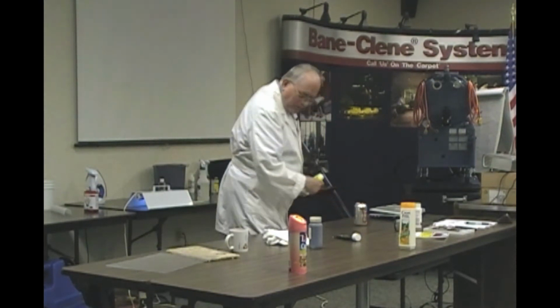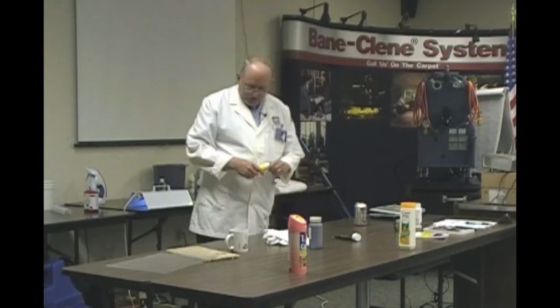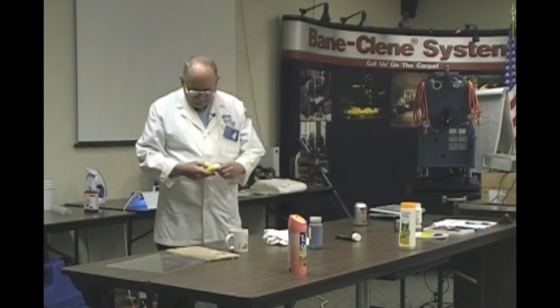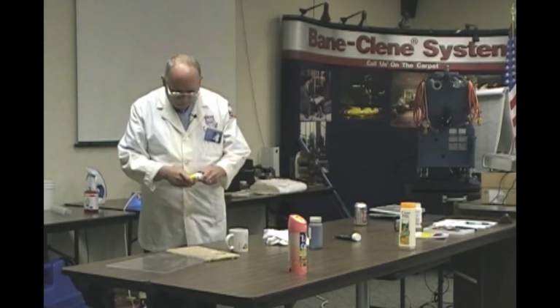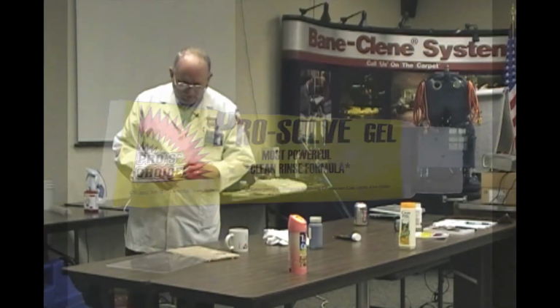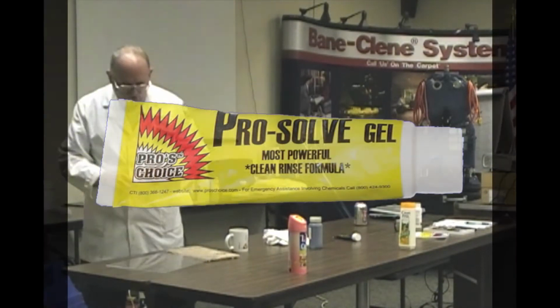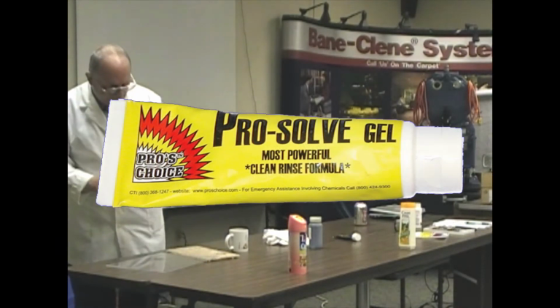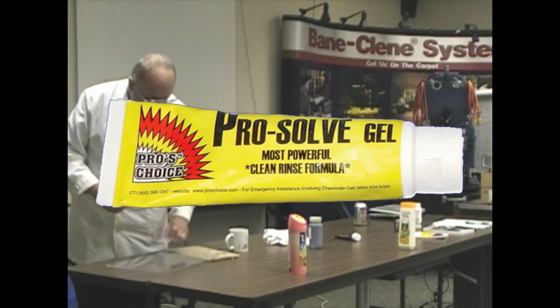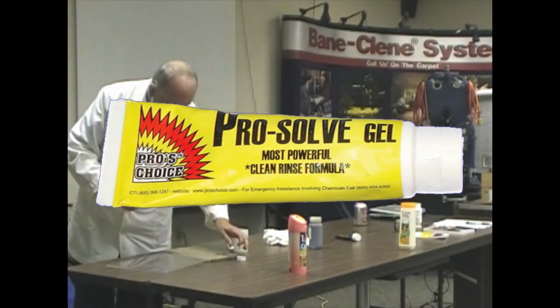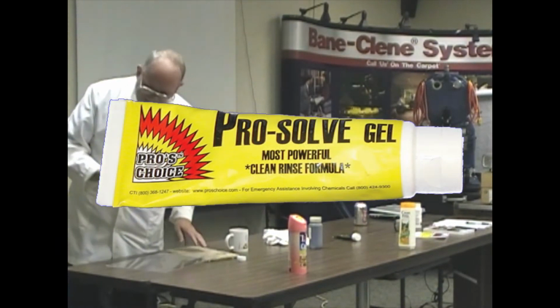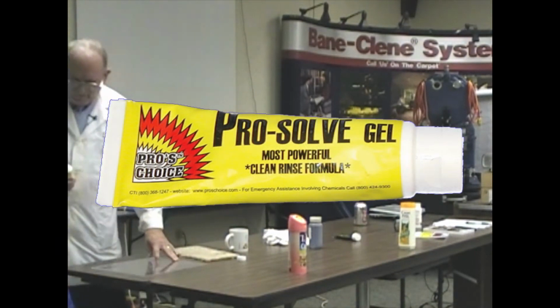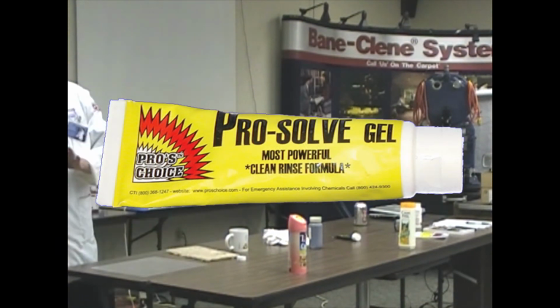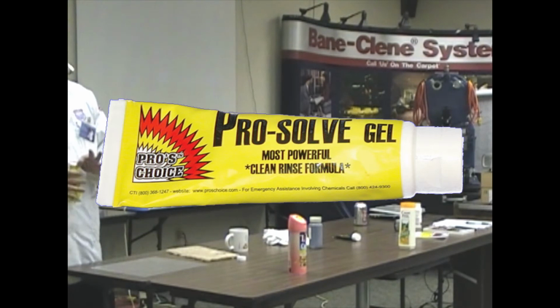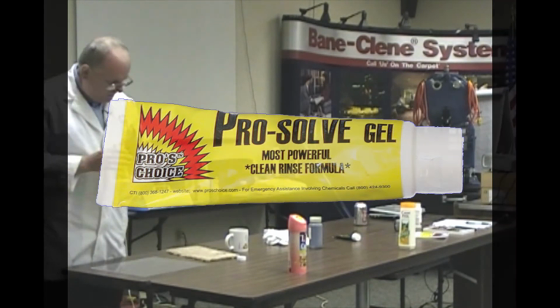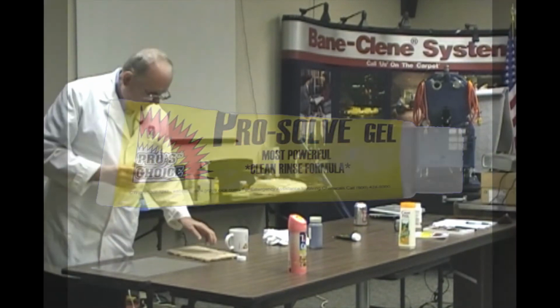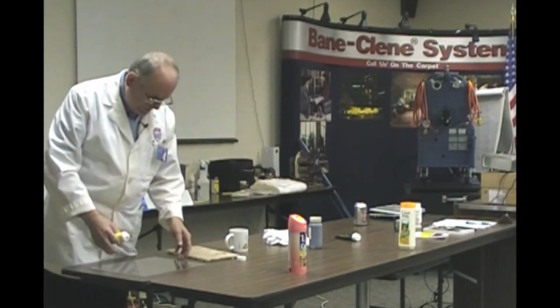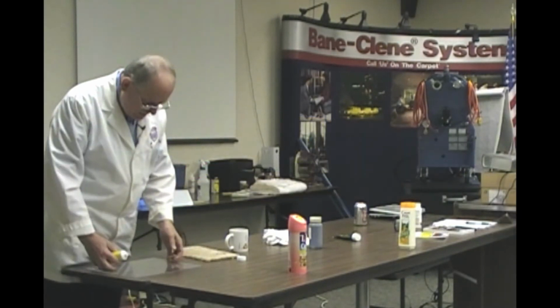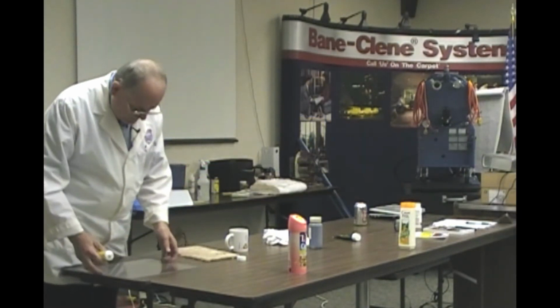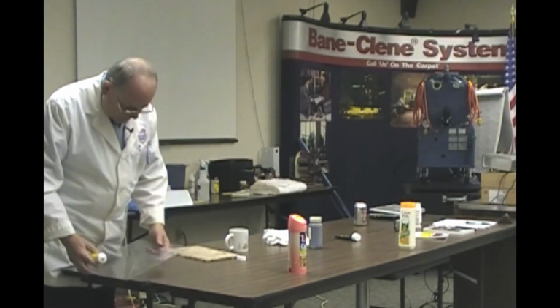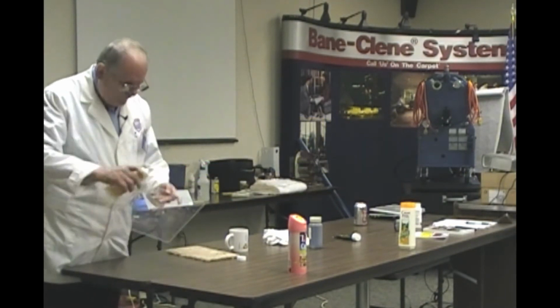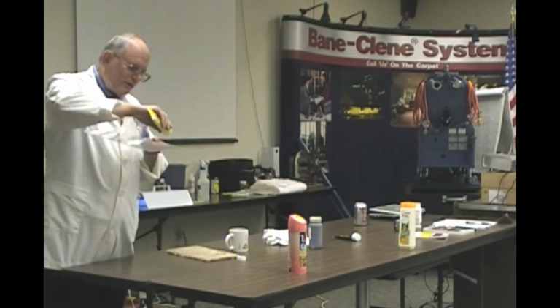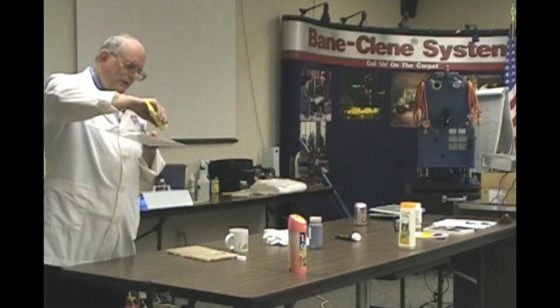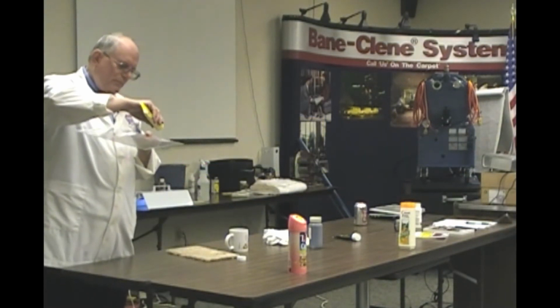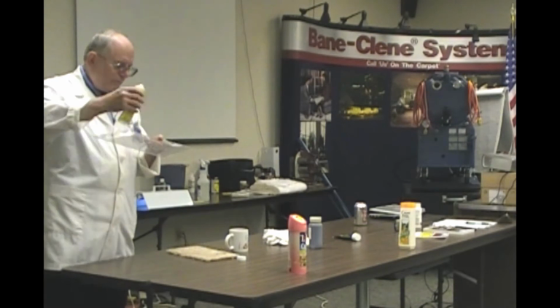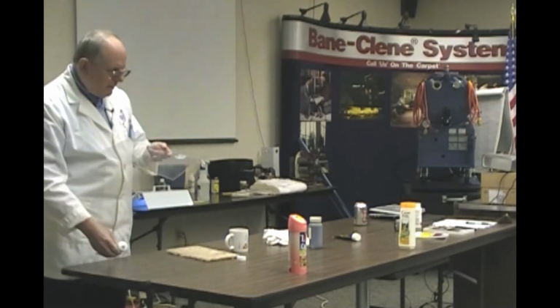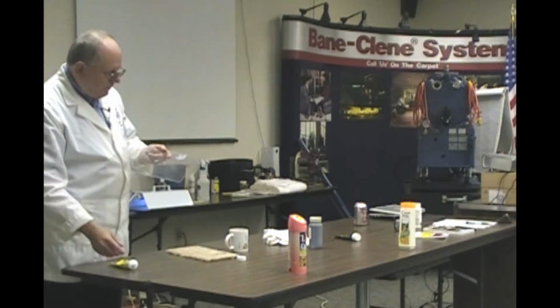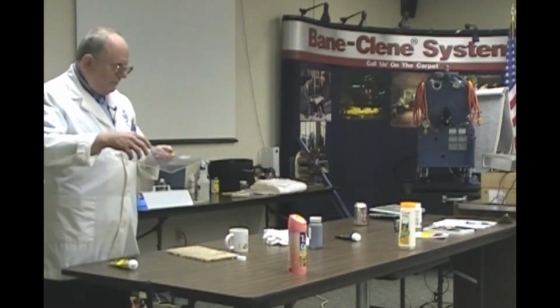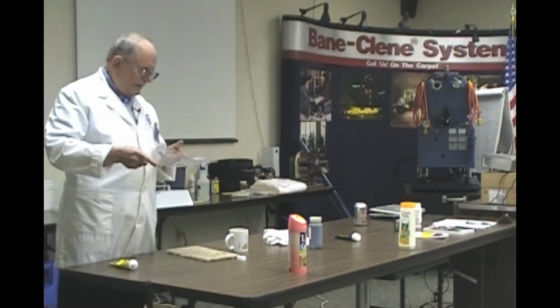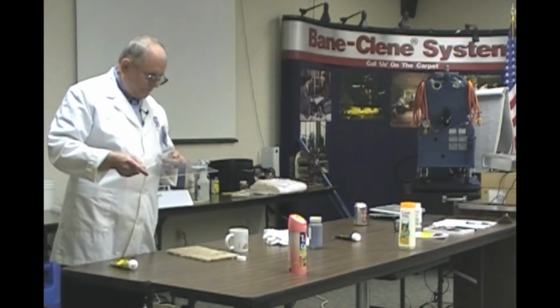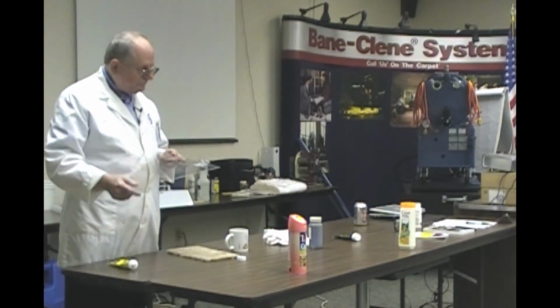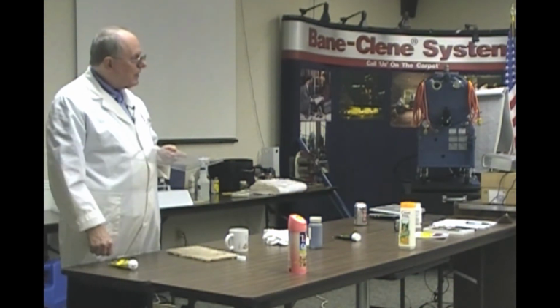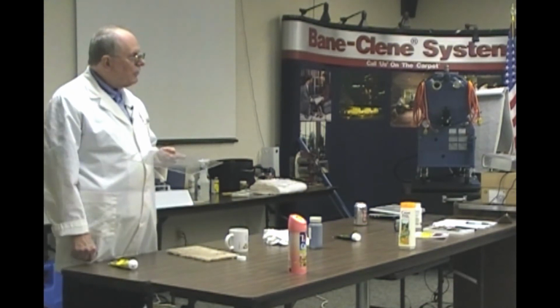Pro-solve gel is the first one. What pro-solve gel is, is a solvent and a thickening agent. Put it on here first so we can see it better. Why would I want a thickening agent? Why would I want it thick?